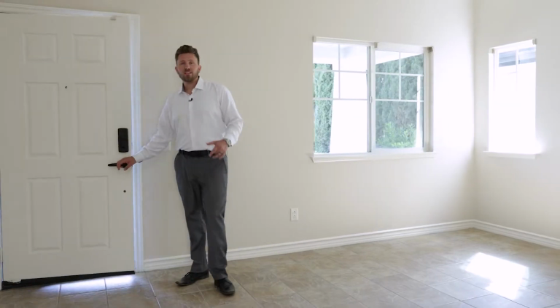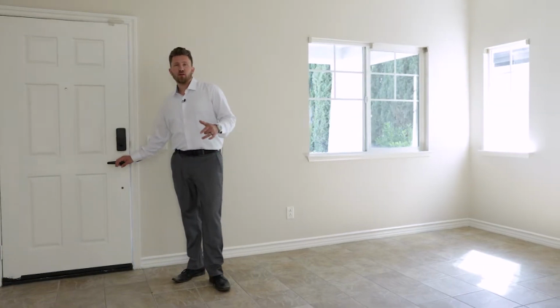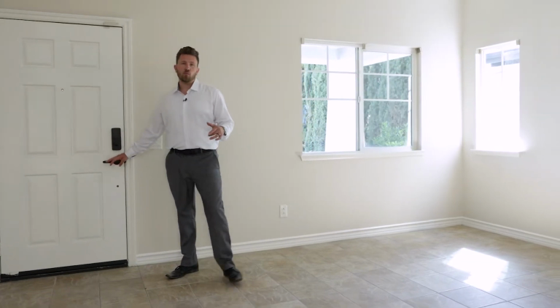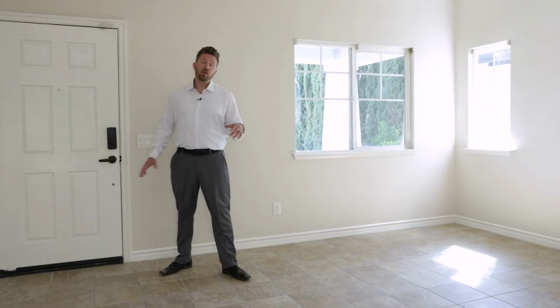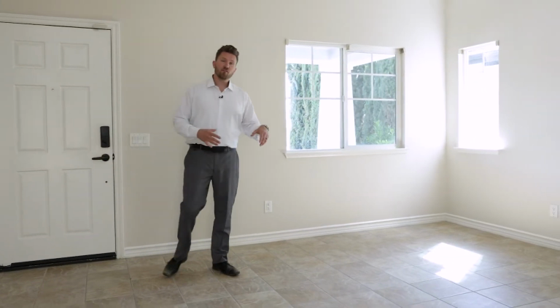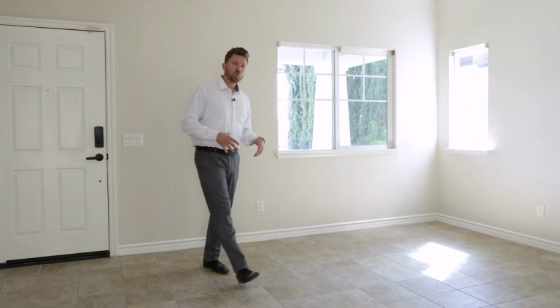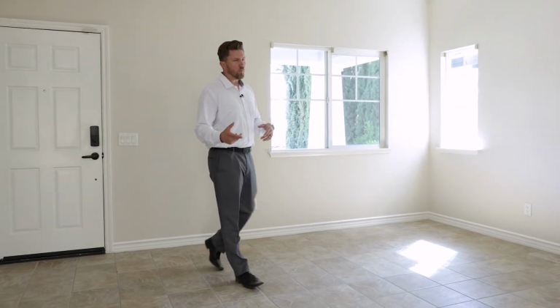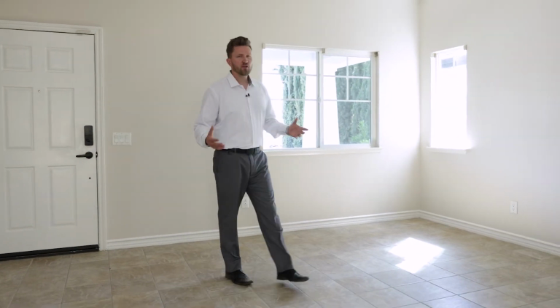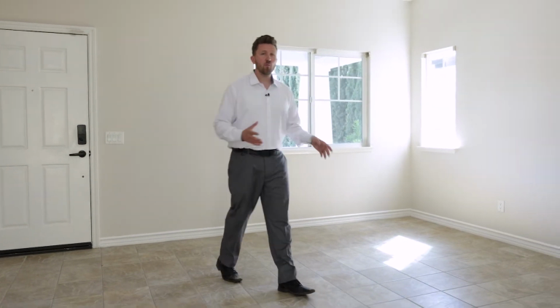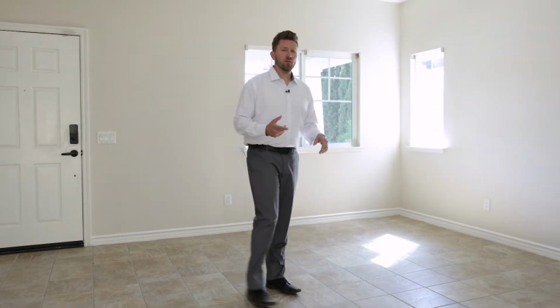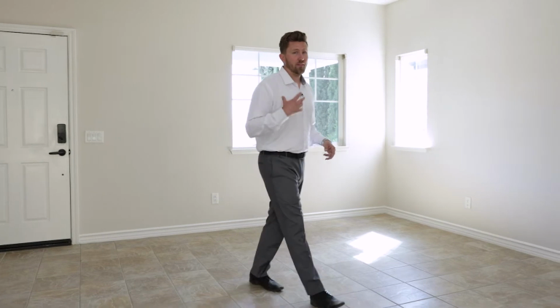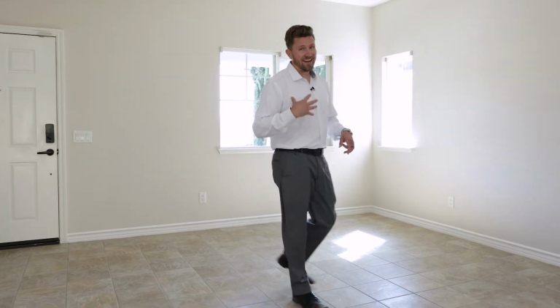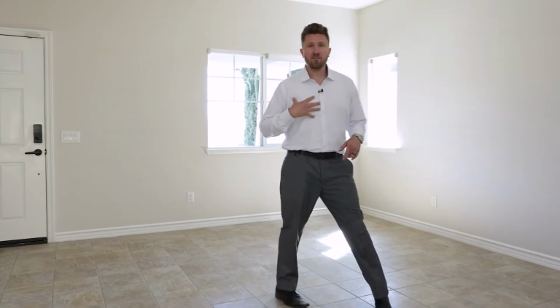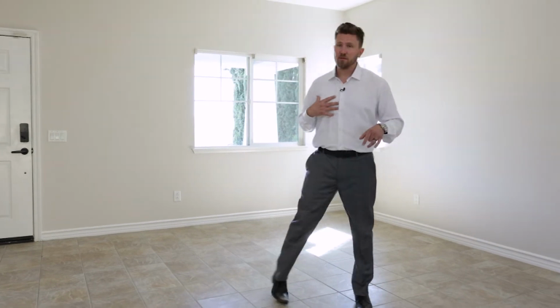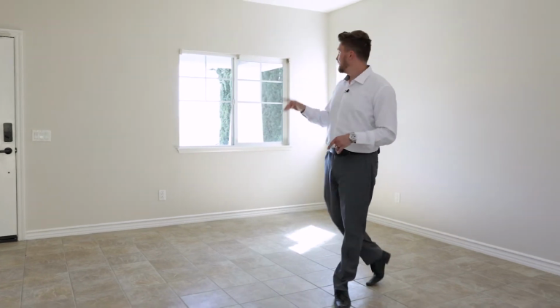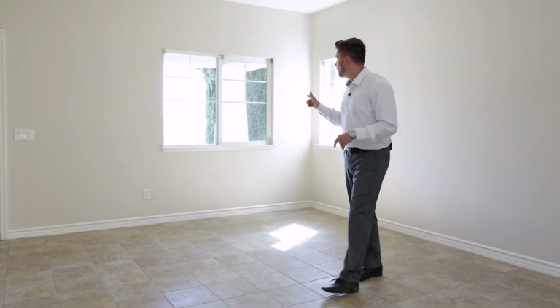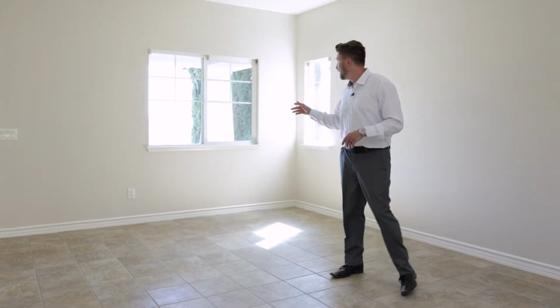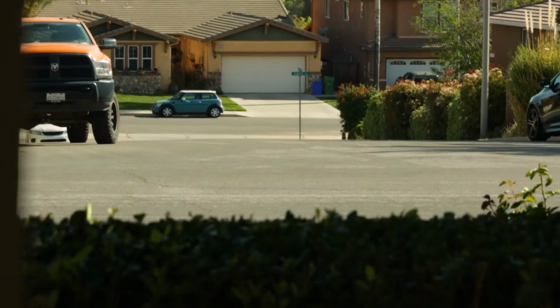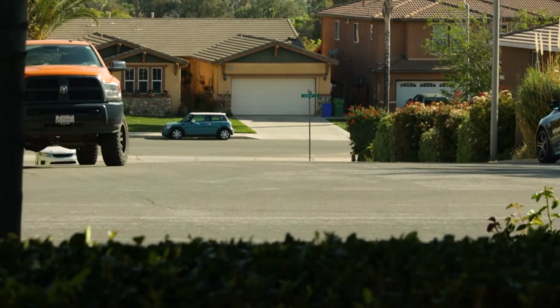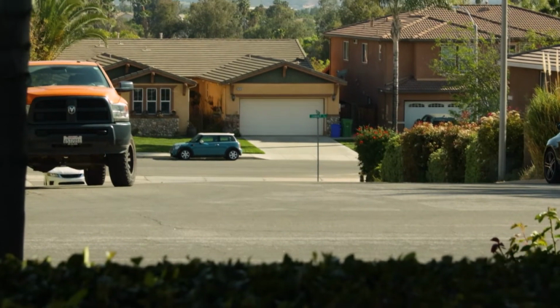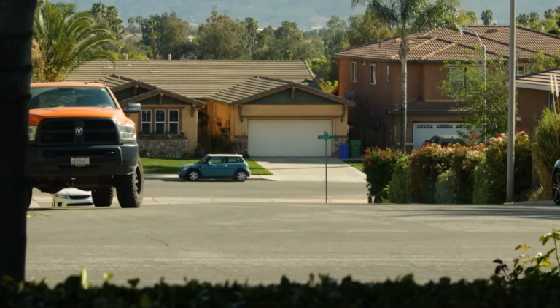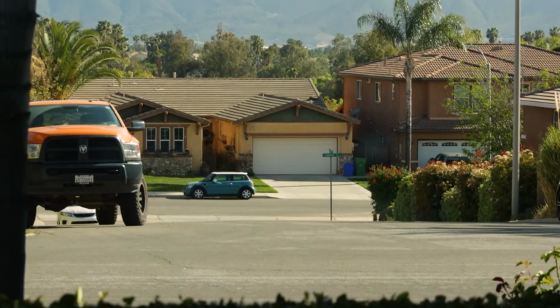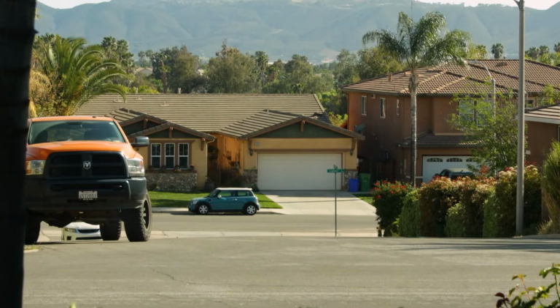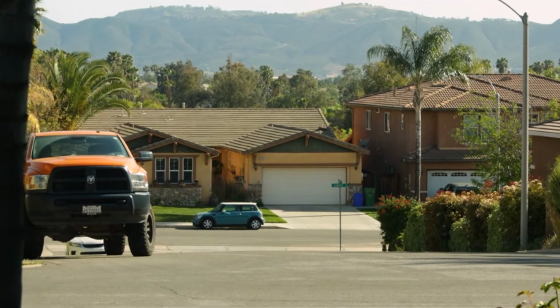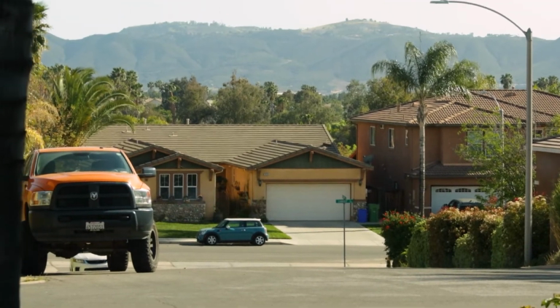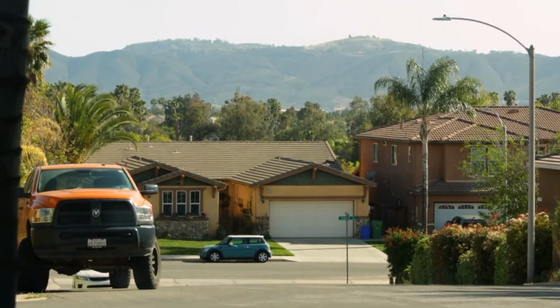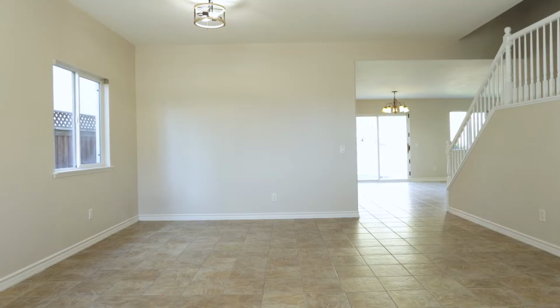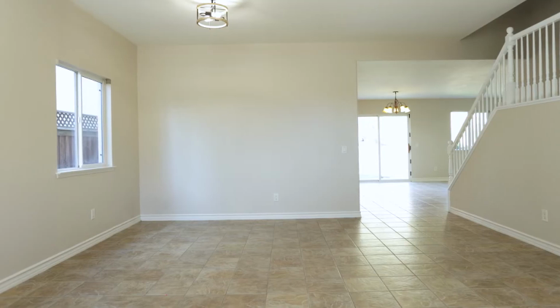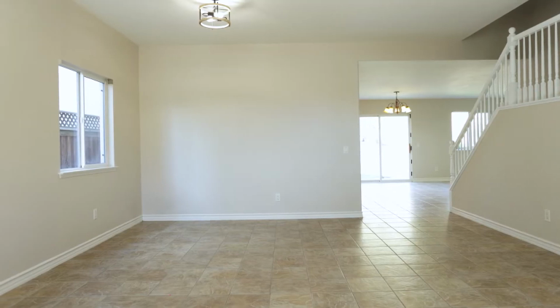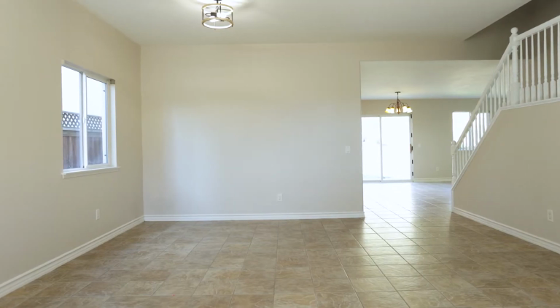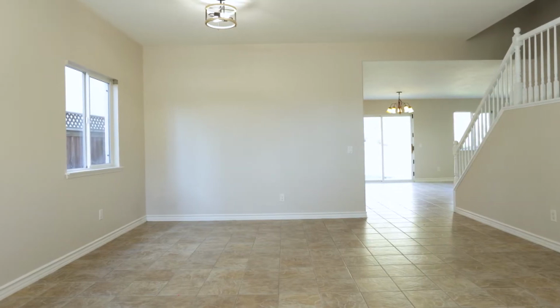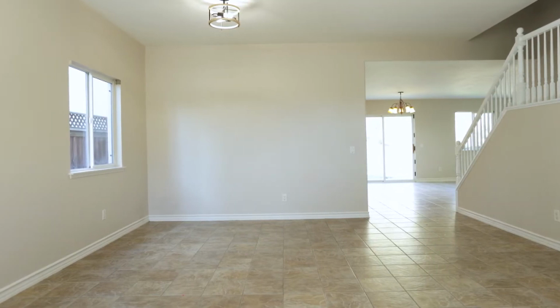As you enter the home, you enter into the front room and then what would be considered the formal dining room. One thing that I love about this room is this window right here. As you look out that window, you actually have a great view of the Santa Rosa Plateau. Let's go look at the kitchen and the living room next.